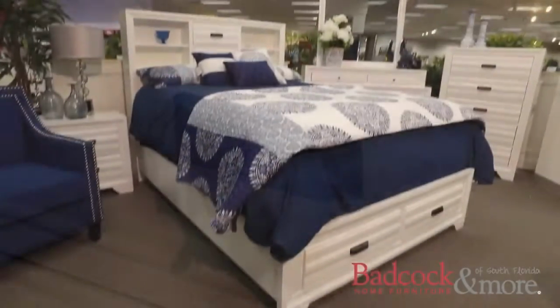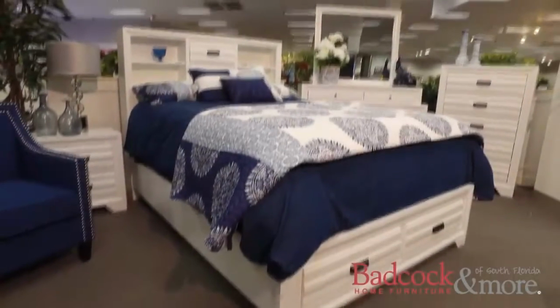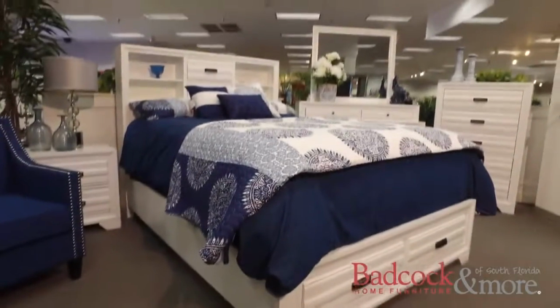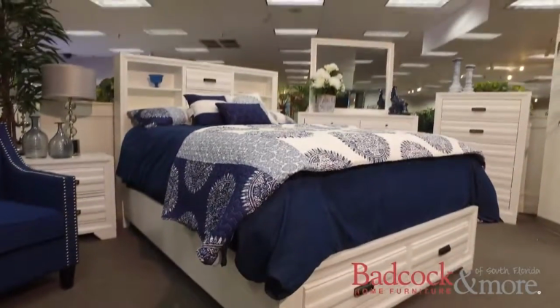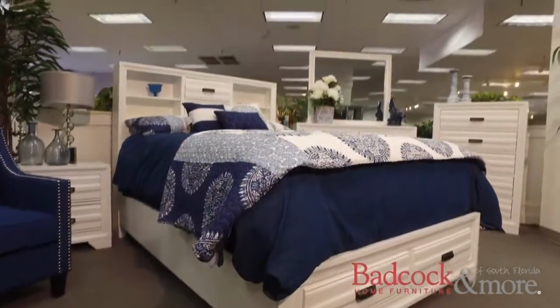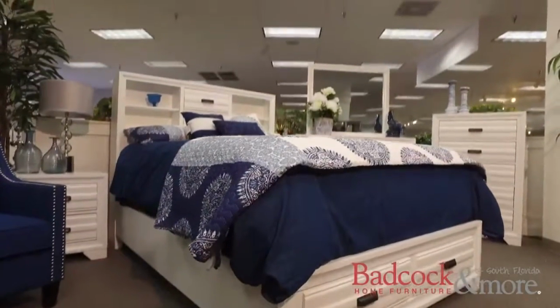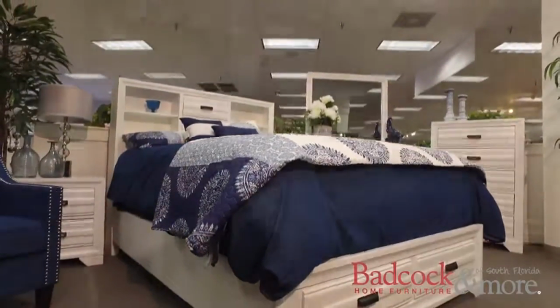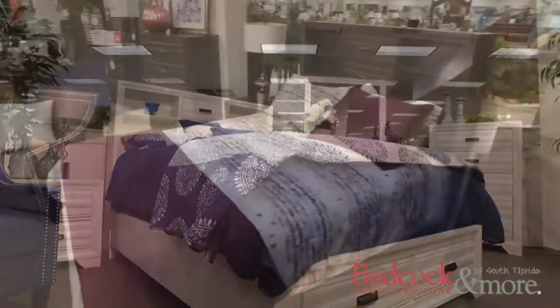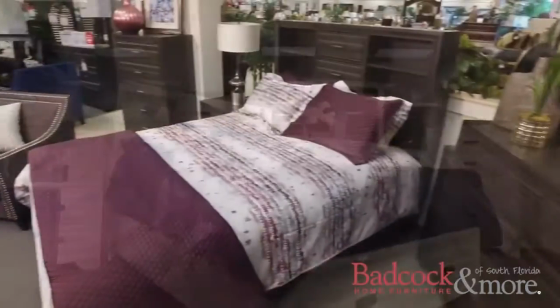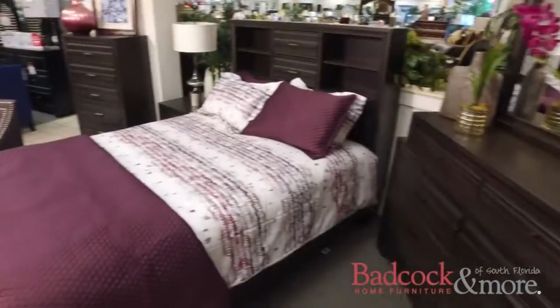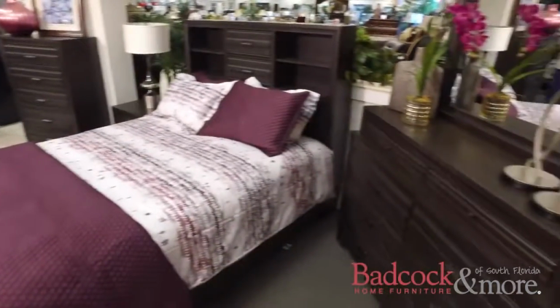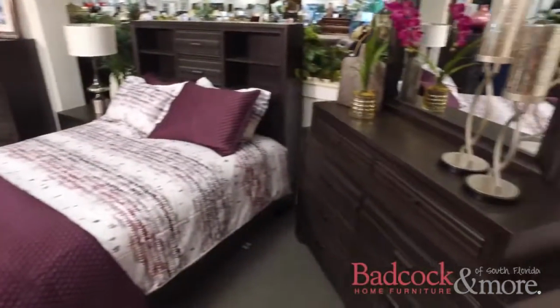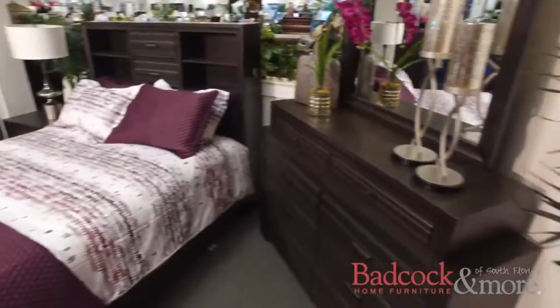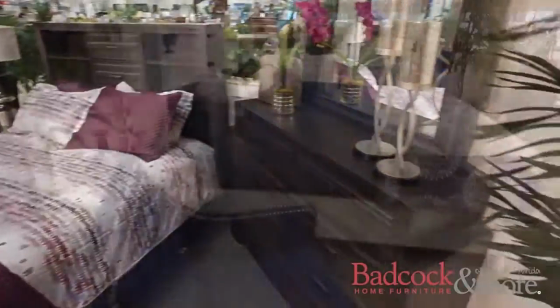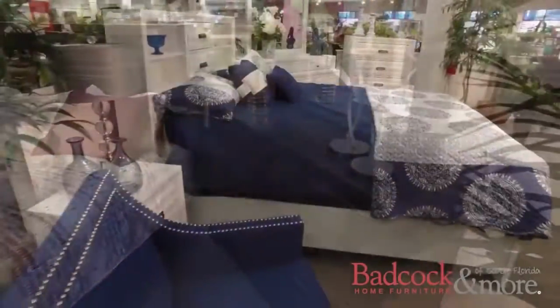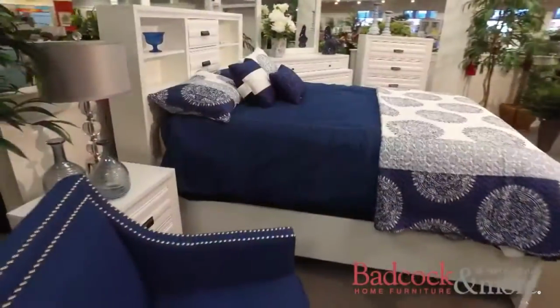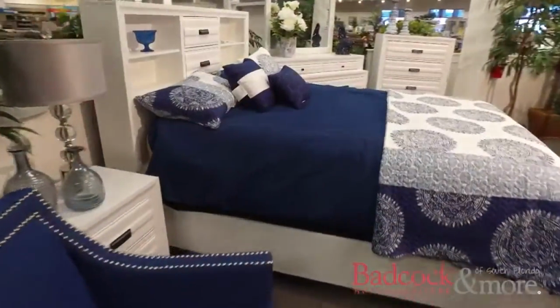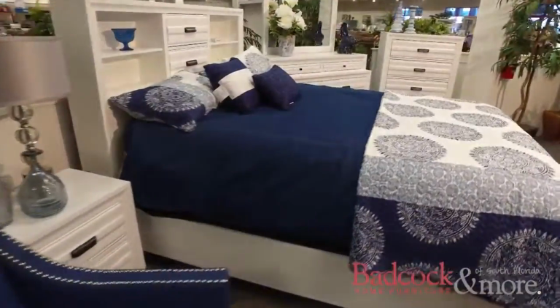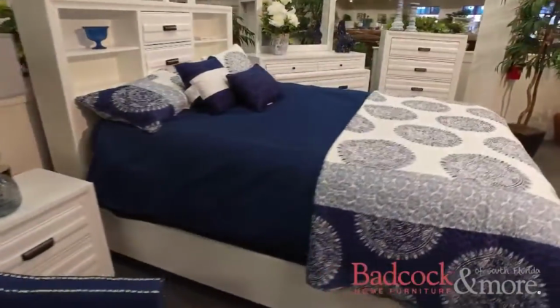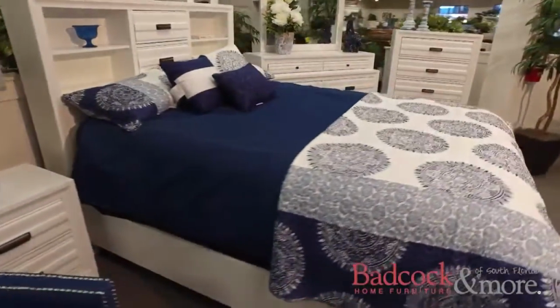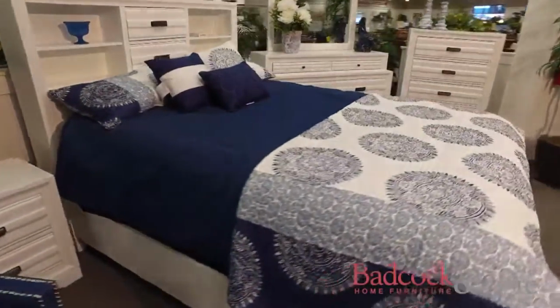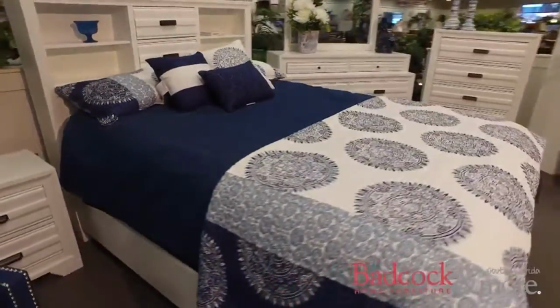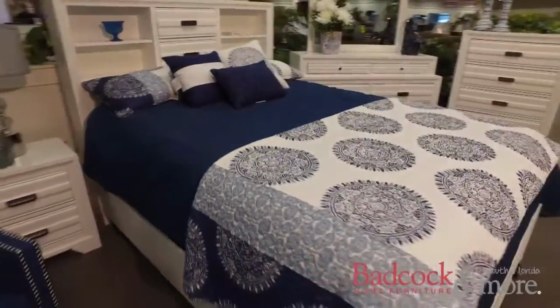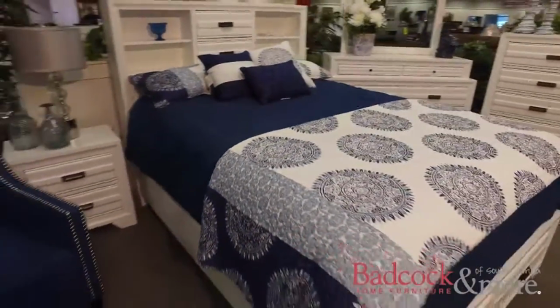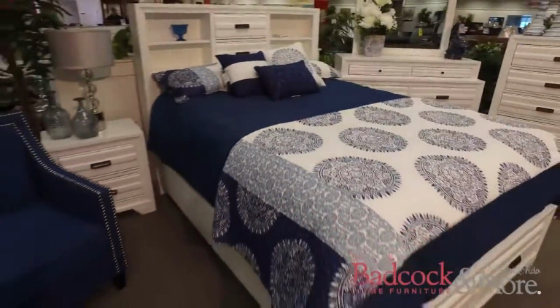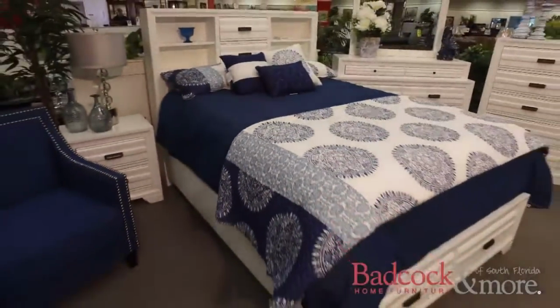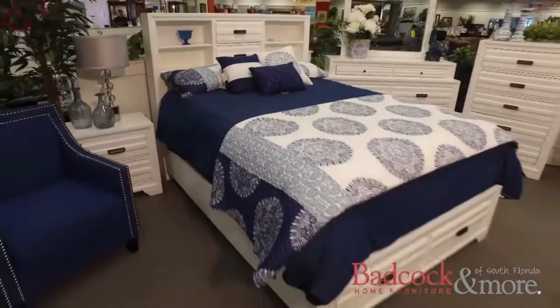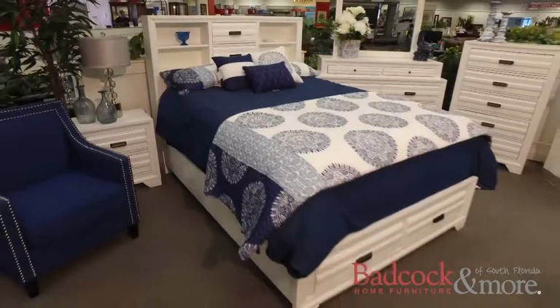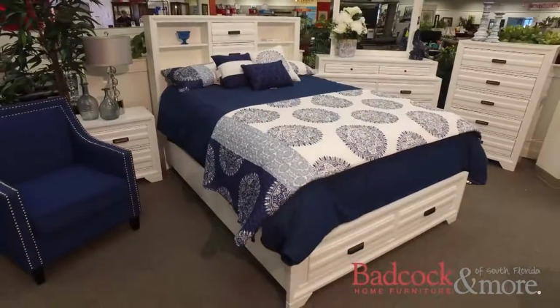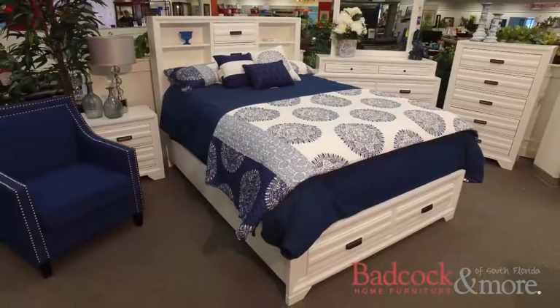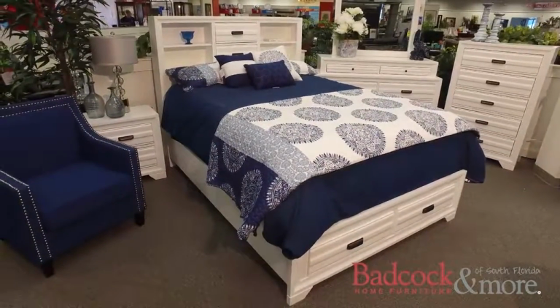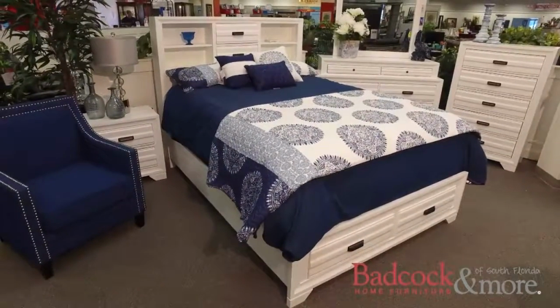This bedroom collection is available in white and also a pleasing gunmetal gray. For the white, I chose casual design elements that could appeal to a cozy beach house style or a smart cottage look.